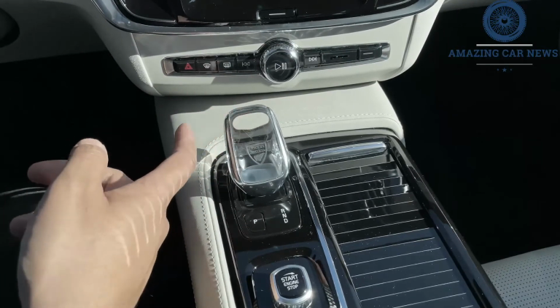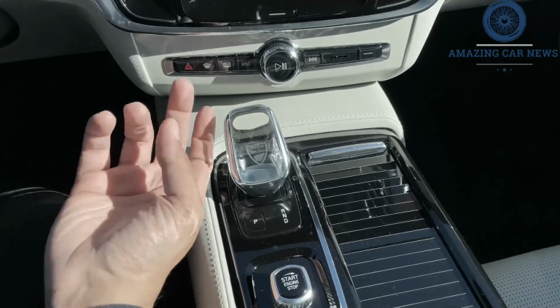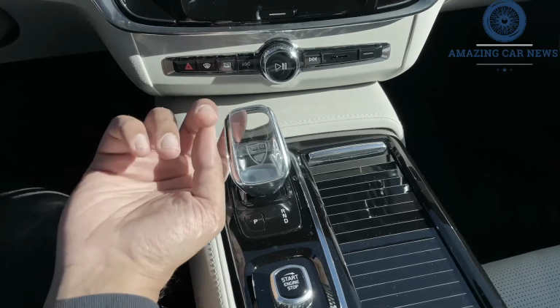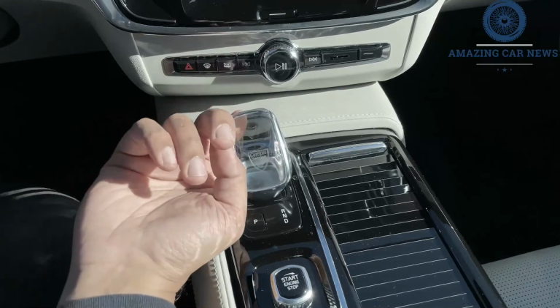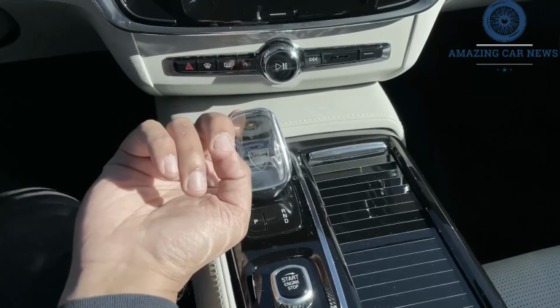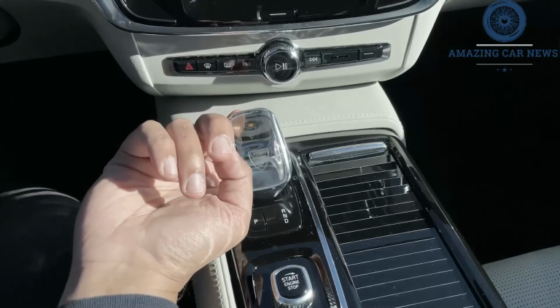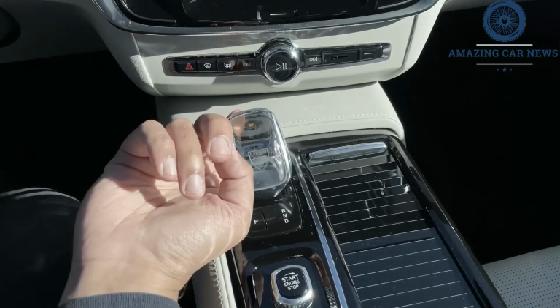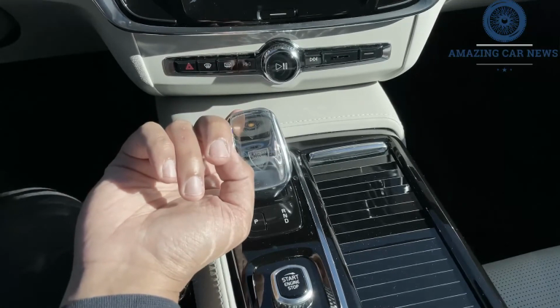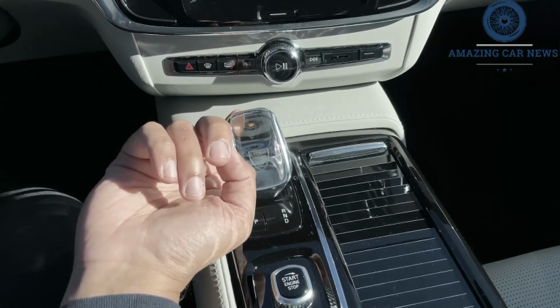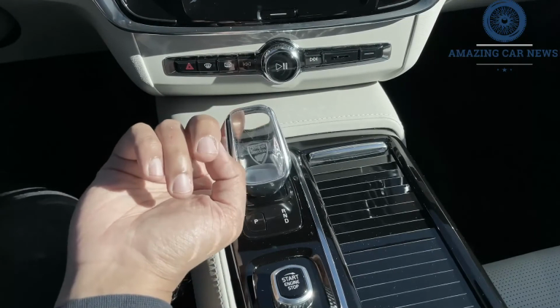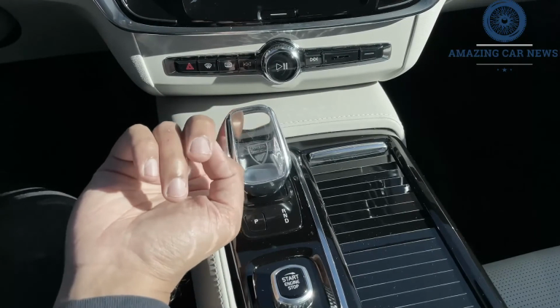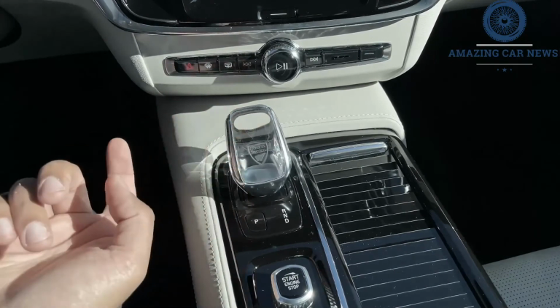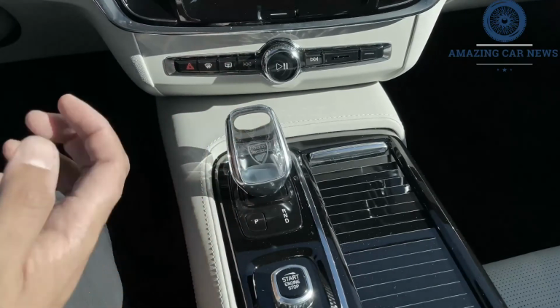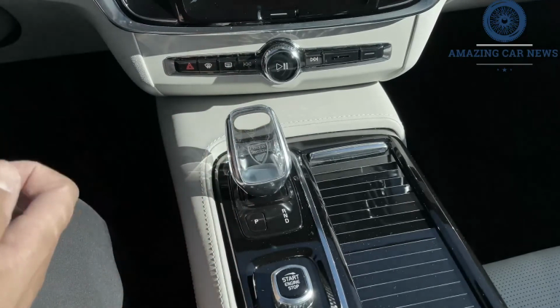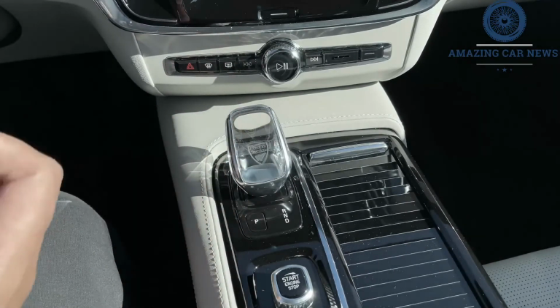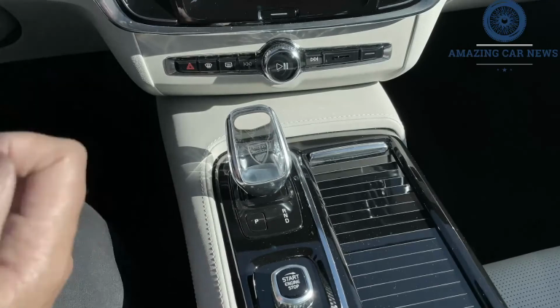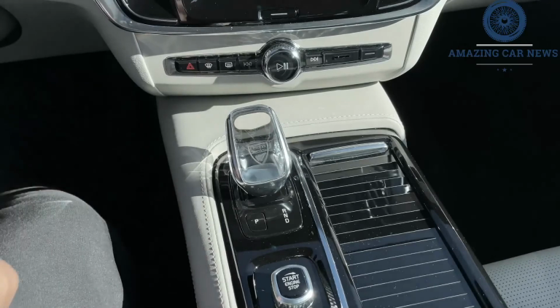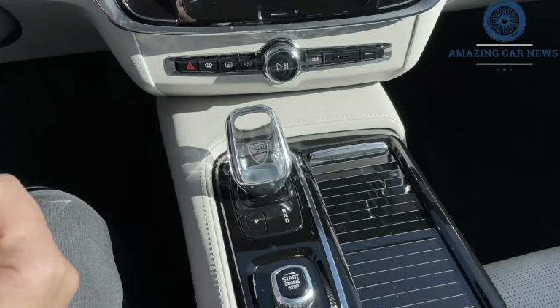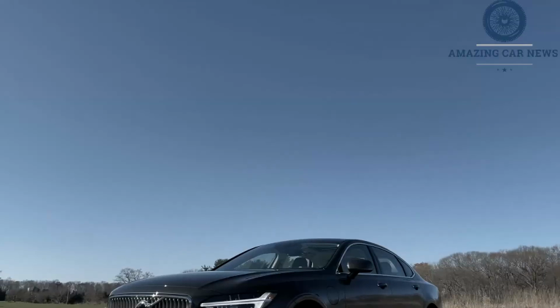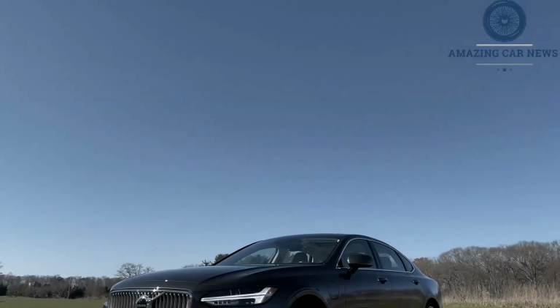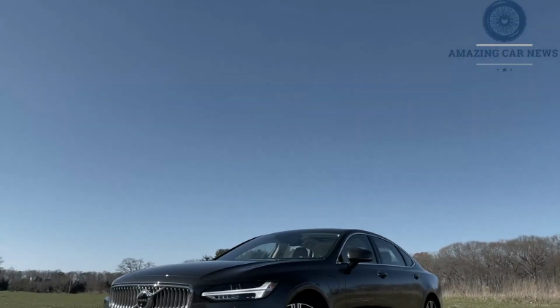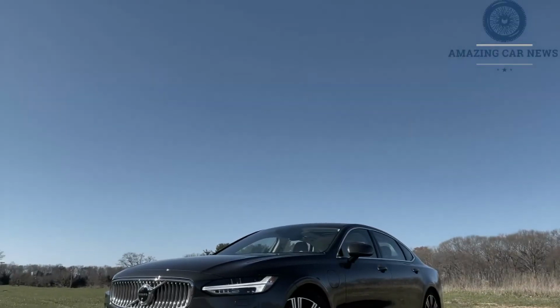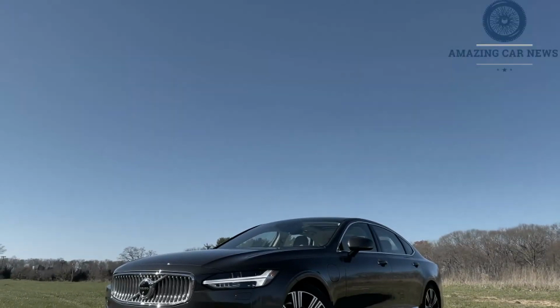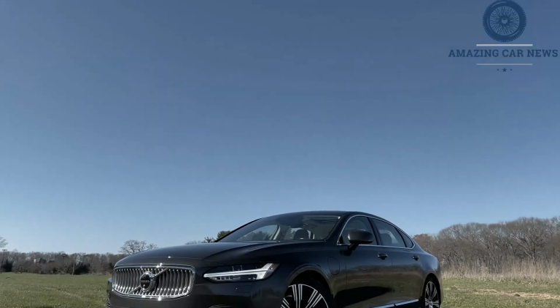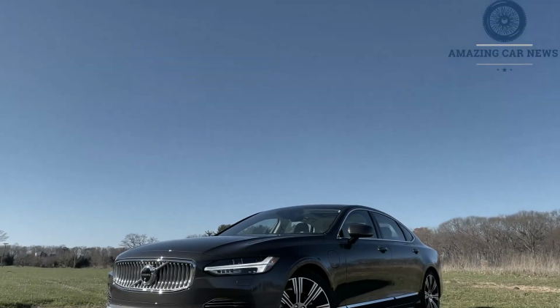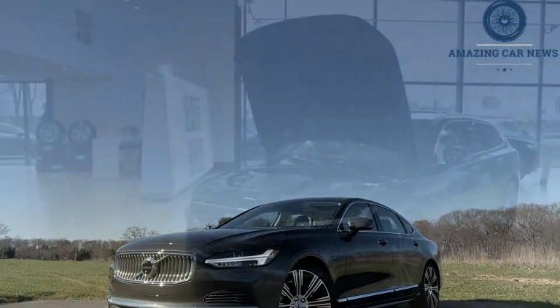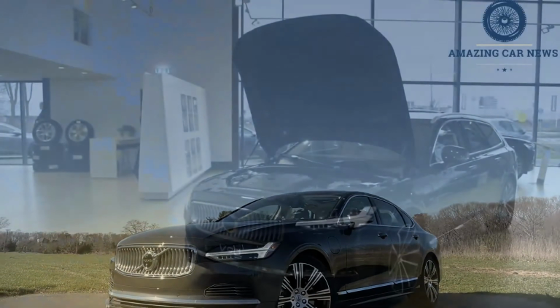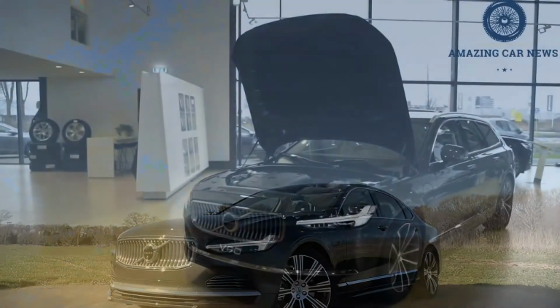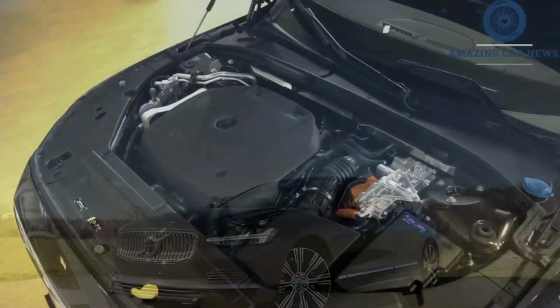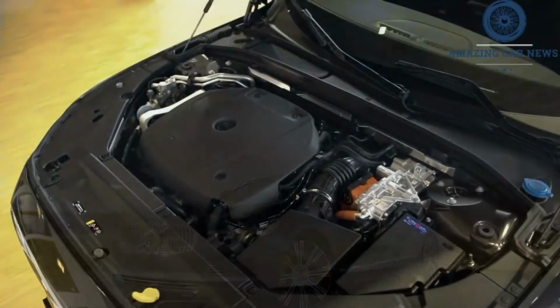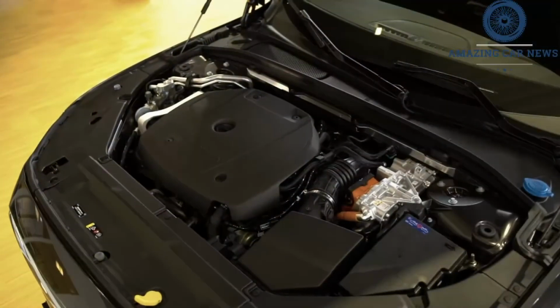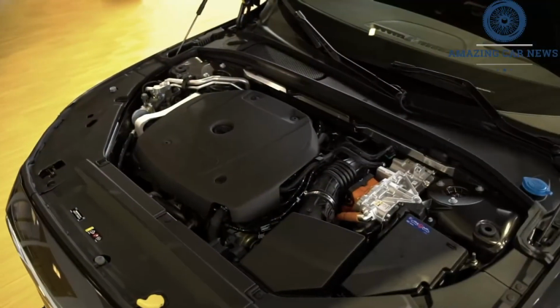Models equipped with the non-hybrid T6 powertrain earn EPA fuel economy ratings of 21 mpg city and 32 mpg highway, while the hybrid T8 models earn a rating as high as 60 mpg combined.